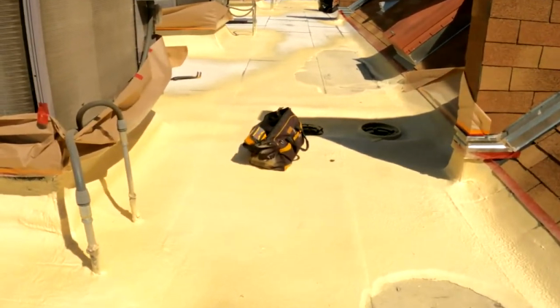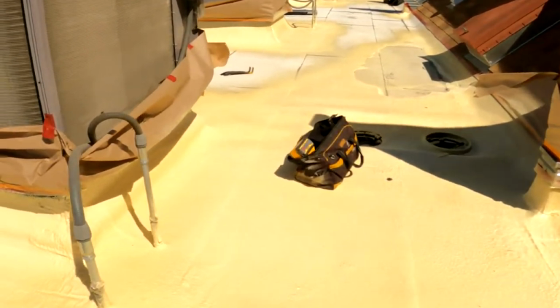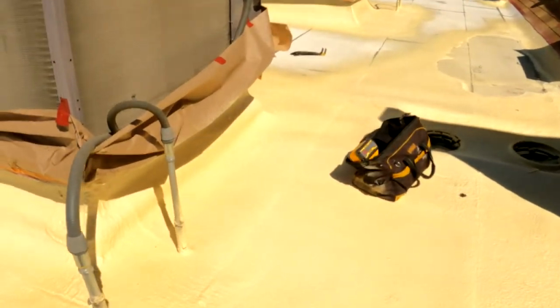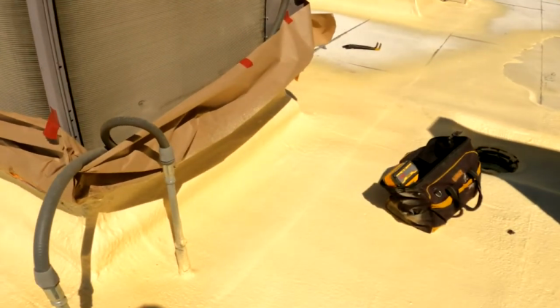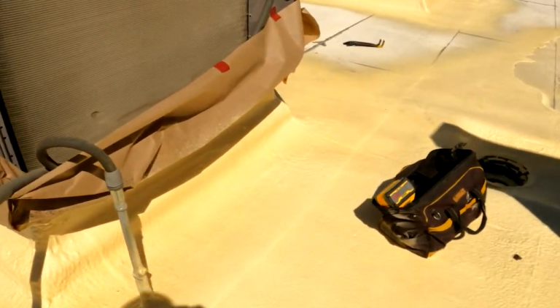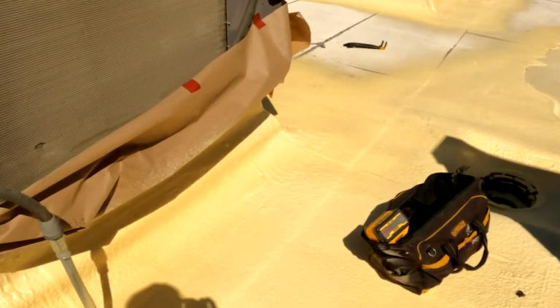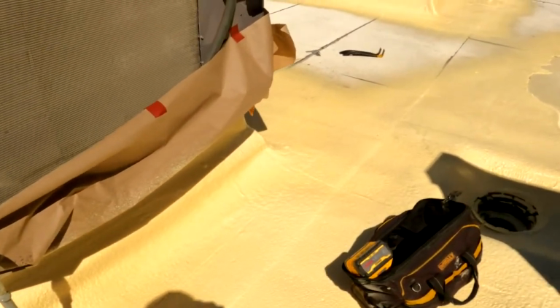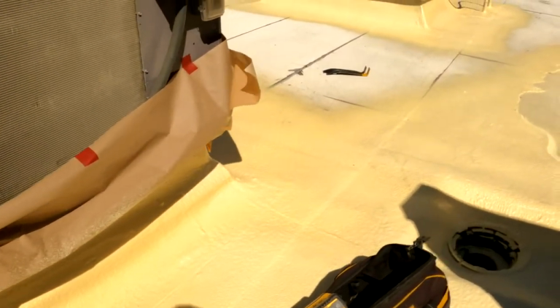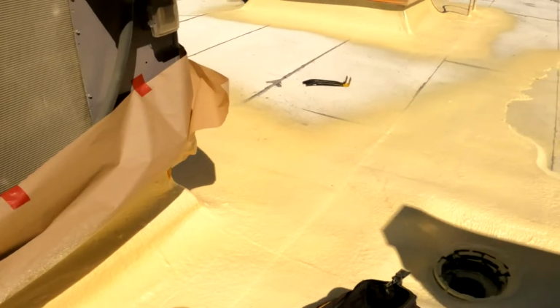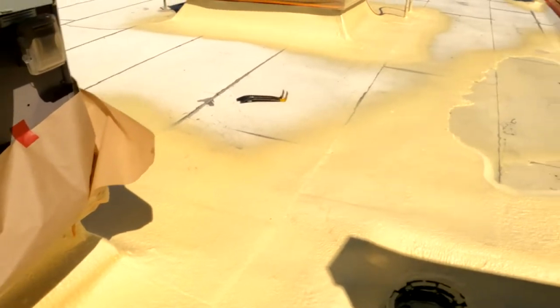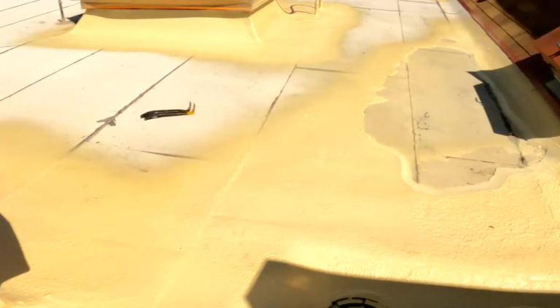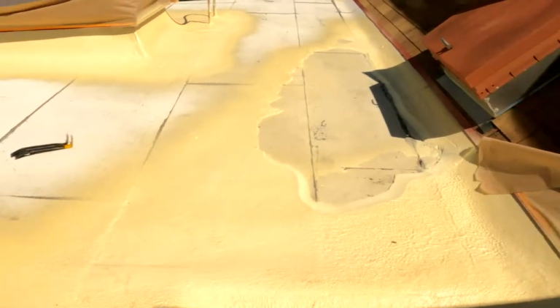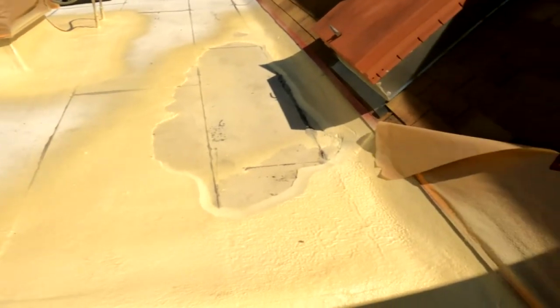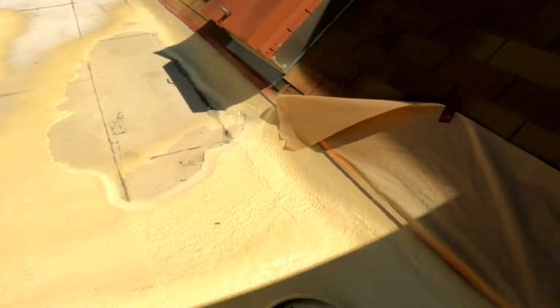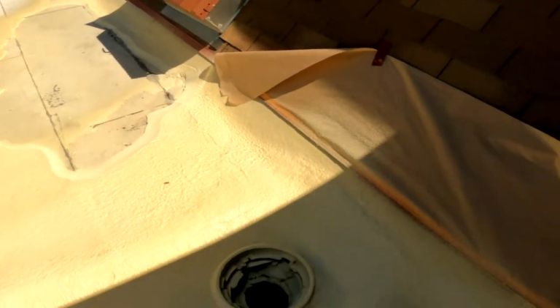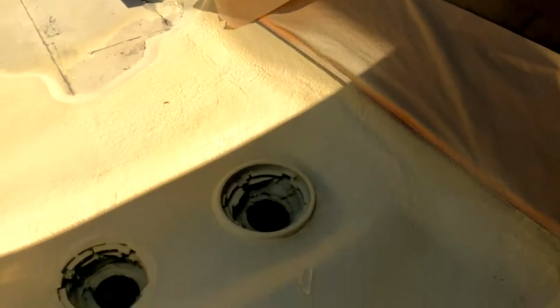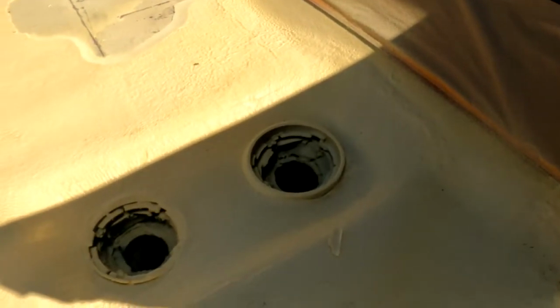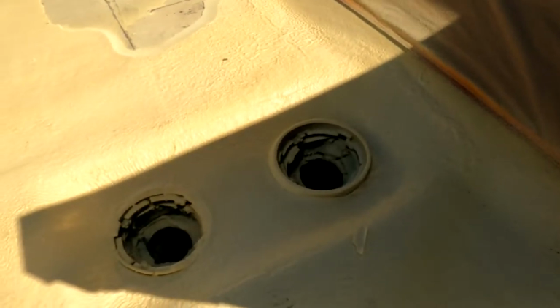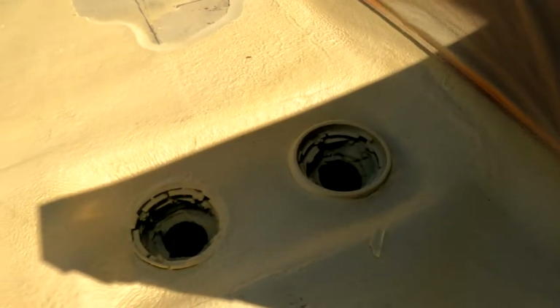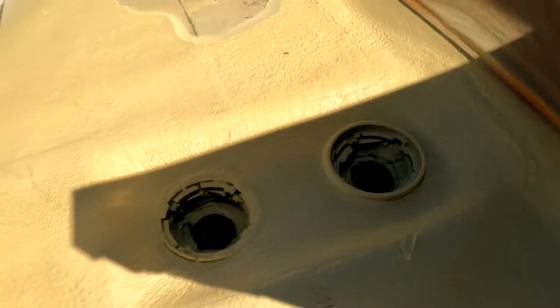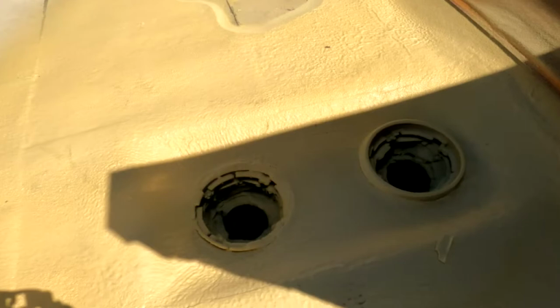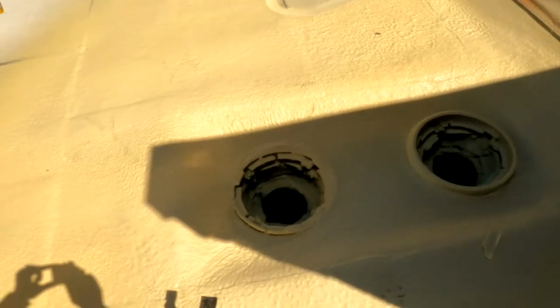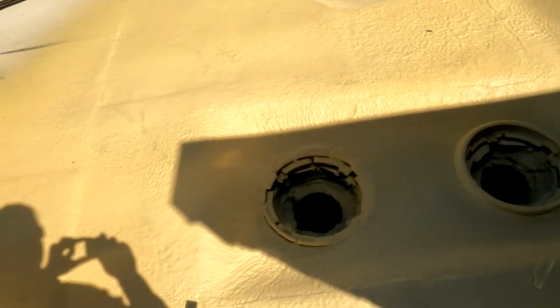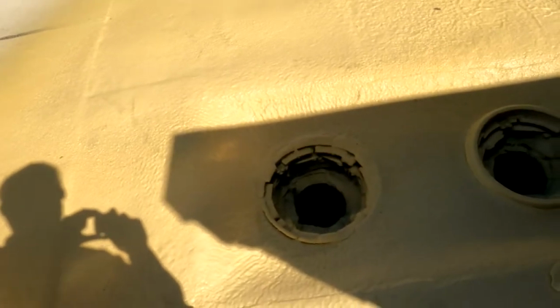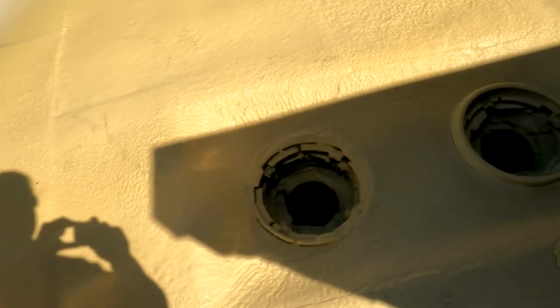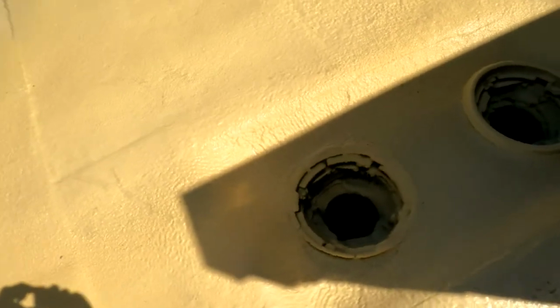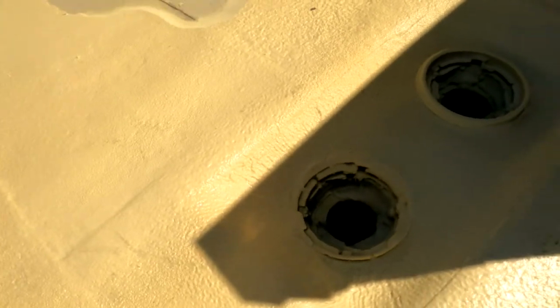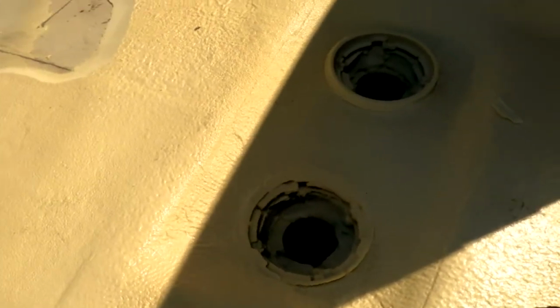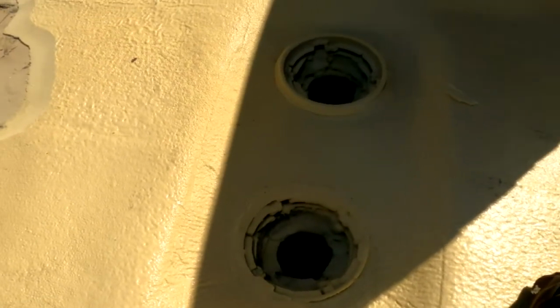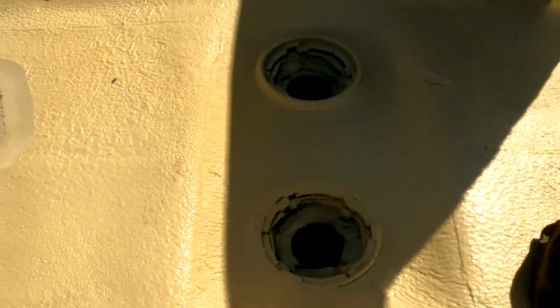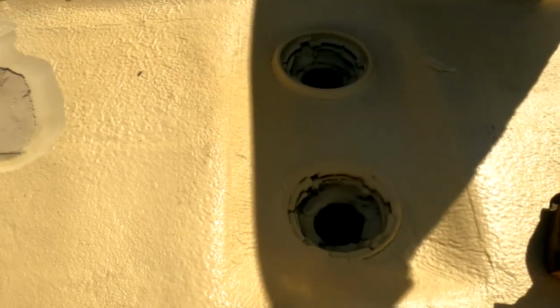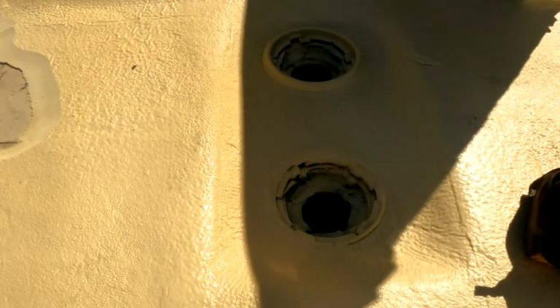You can see here we've got foam, foamed in around the drain here.